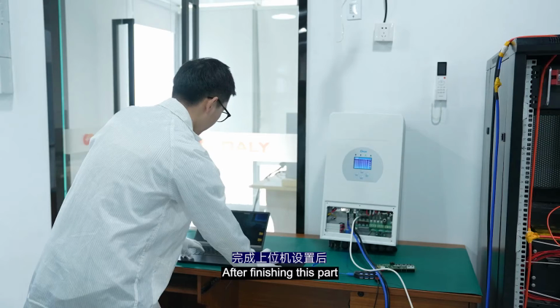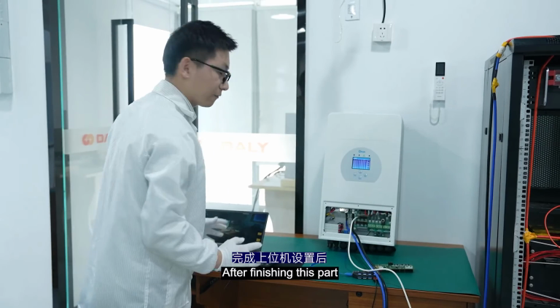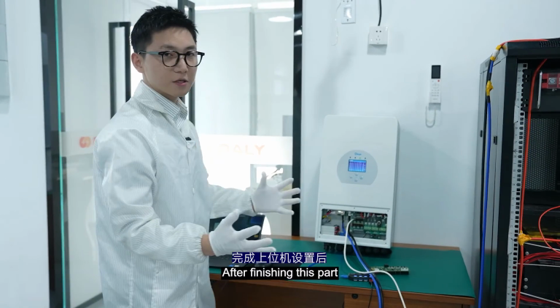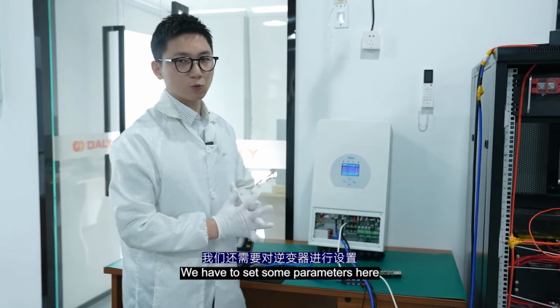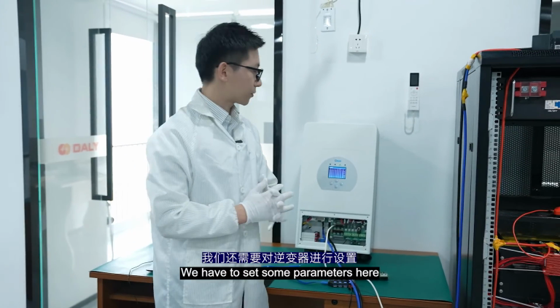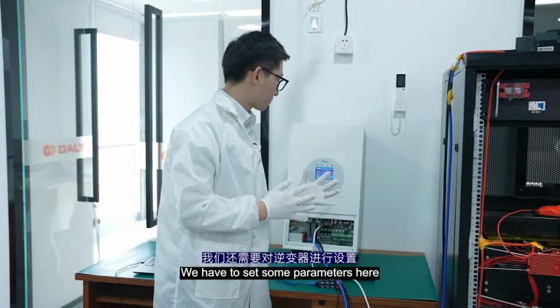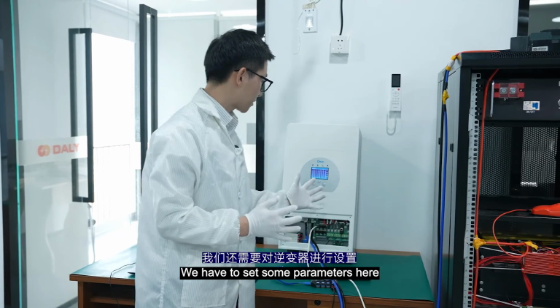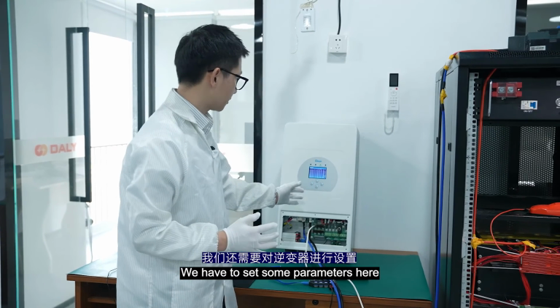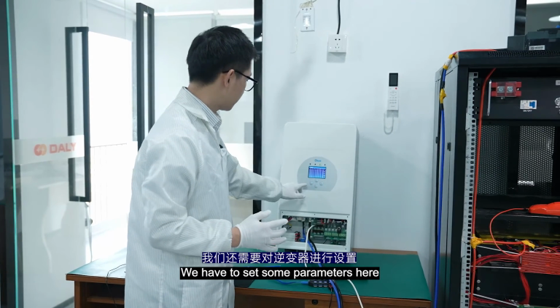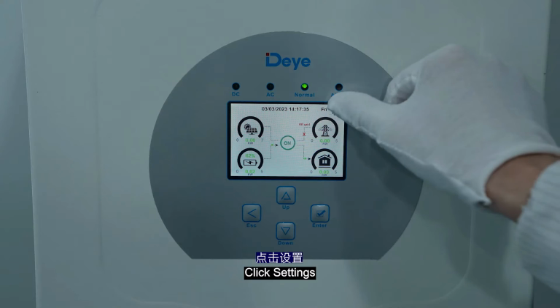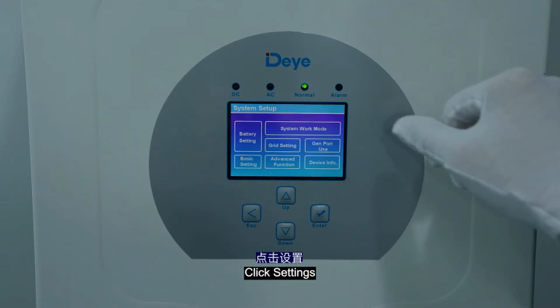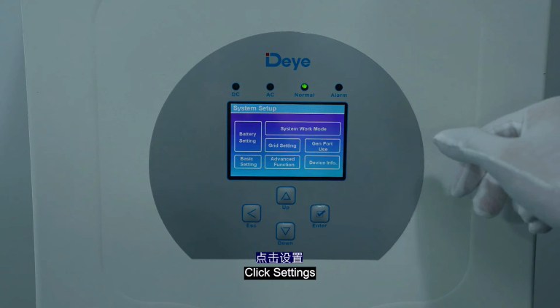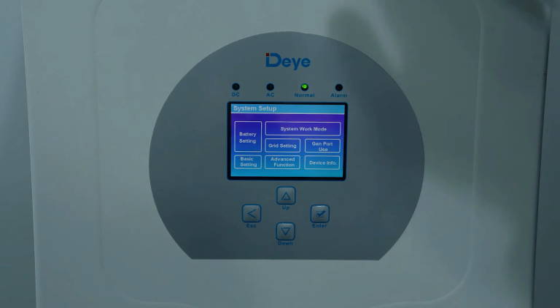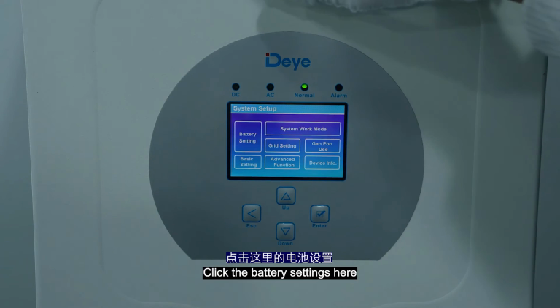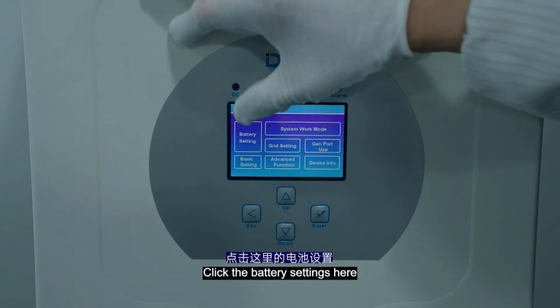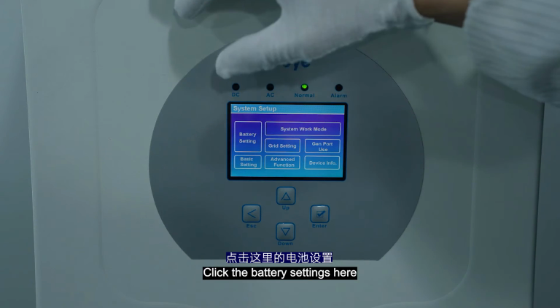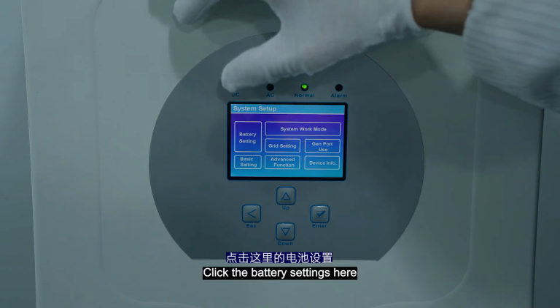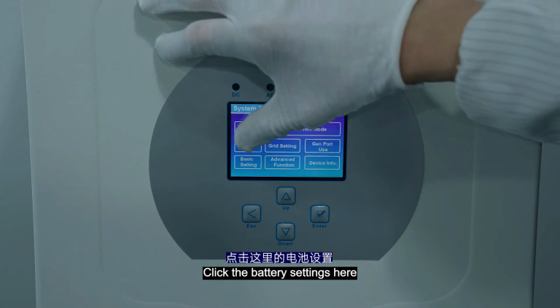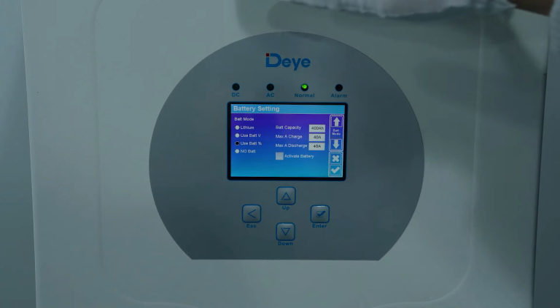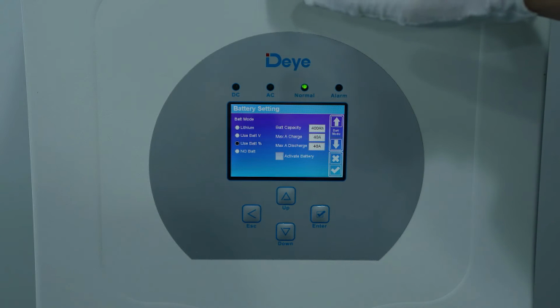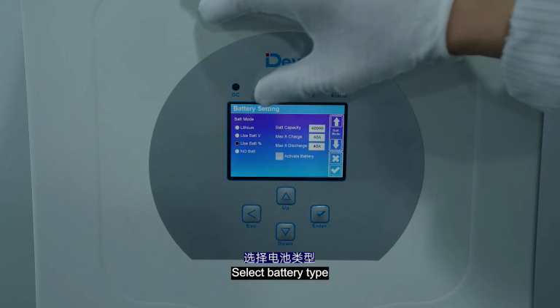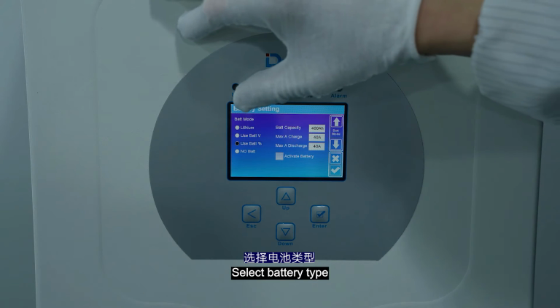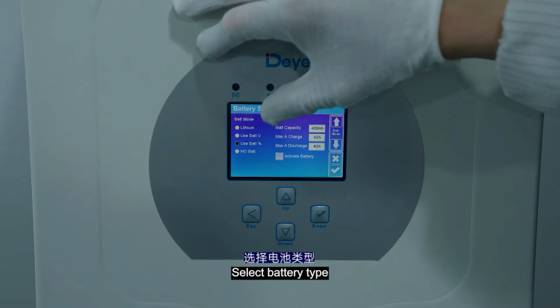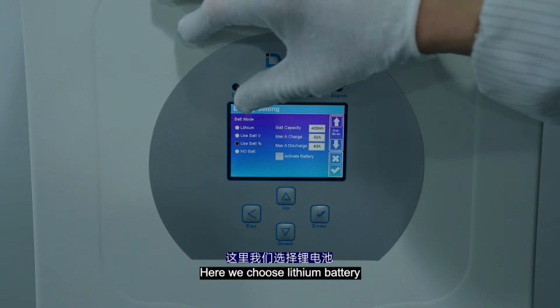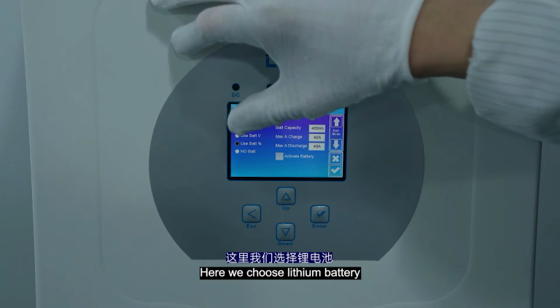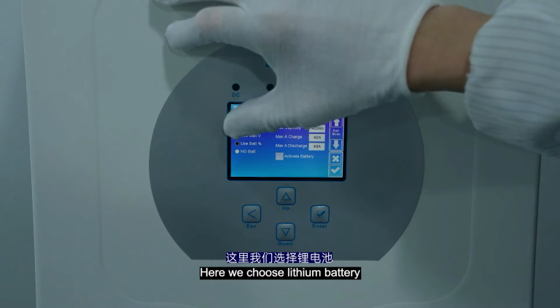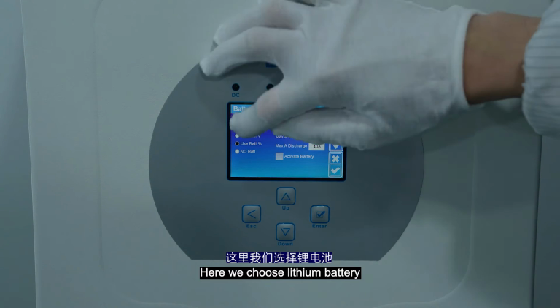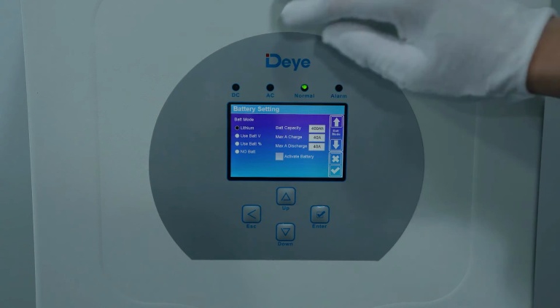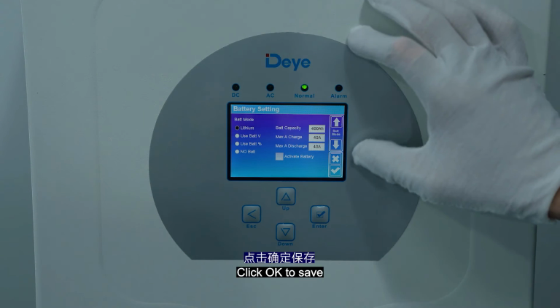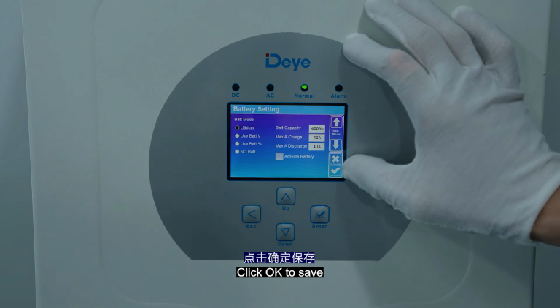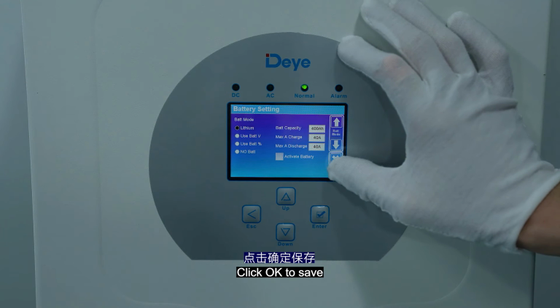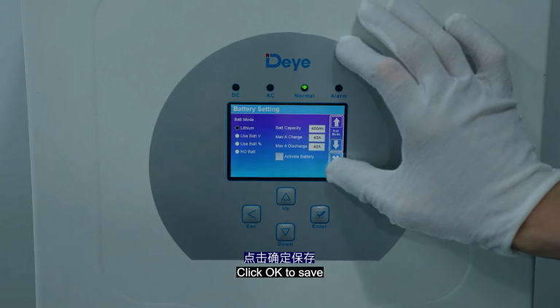After finishing this part, we have to set some parameters here. Click settings and then click the battery settings. Select battery type — here we choose lithium battery. And click OK to save.